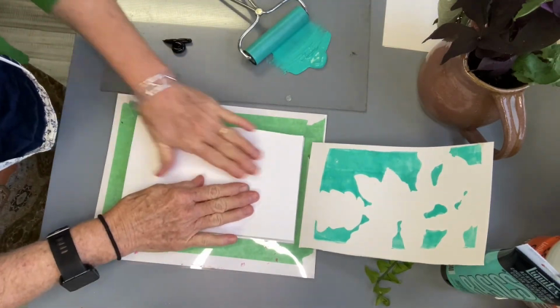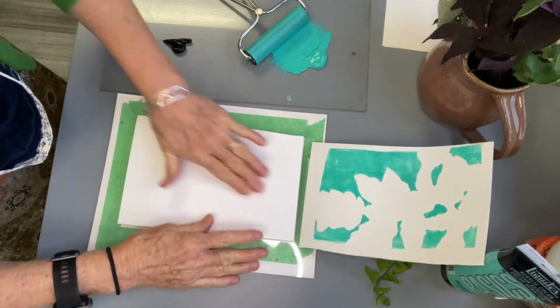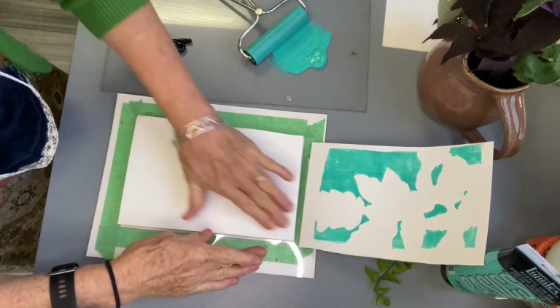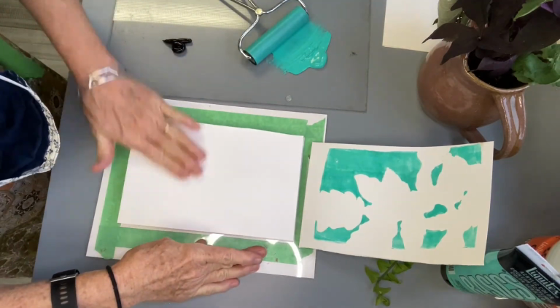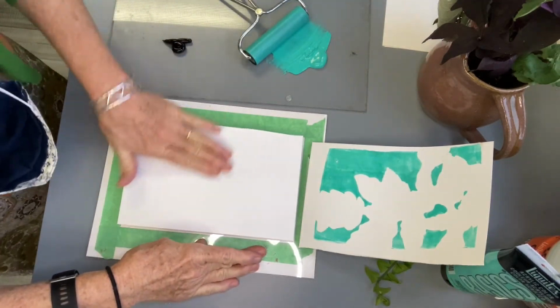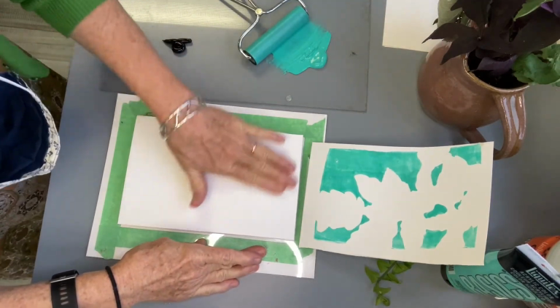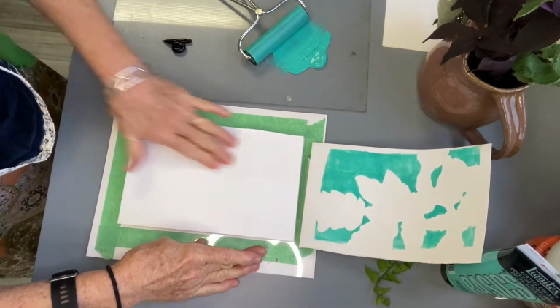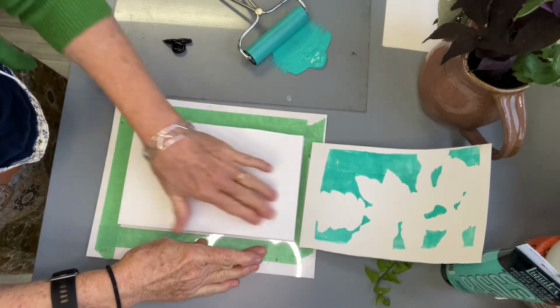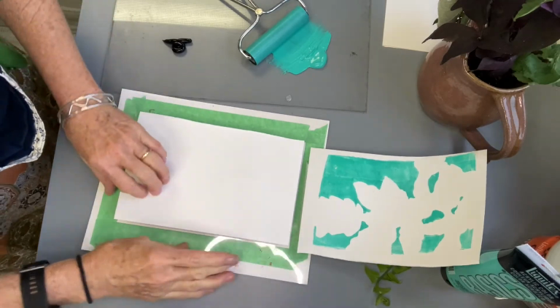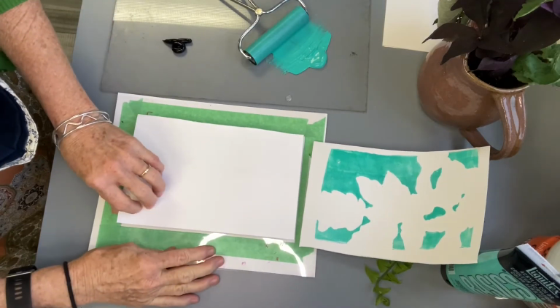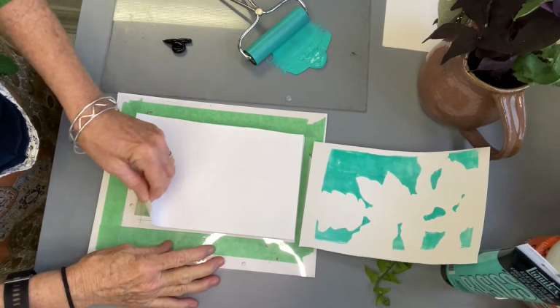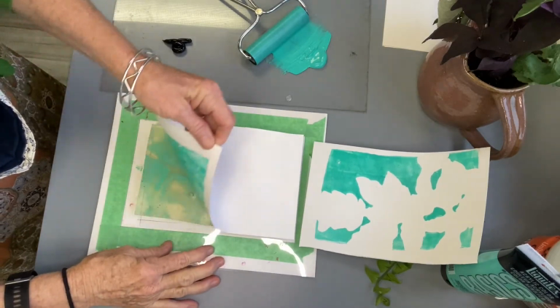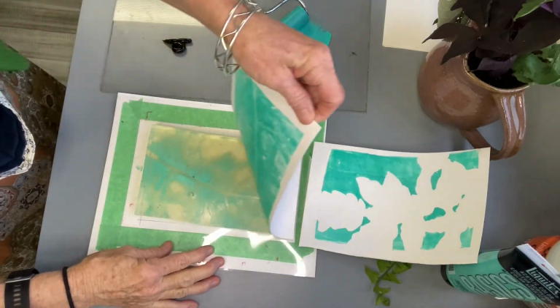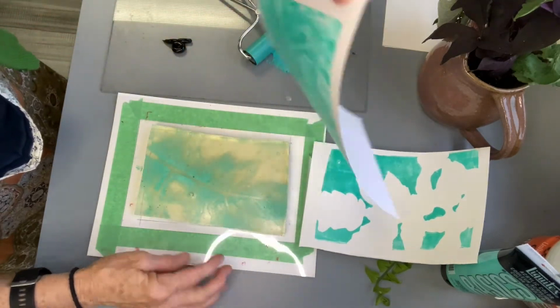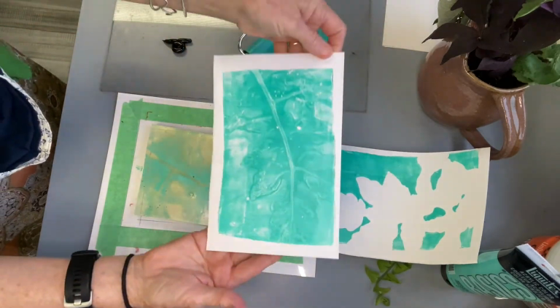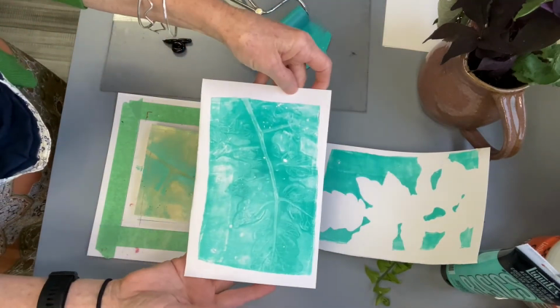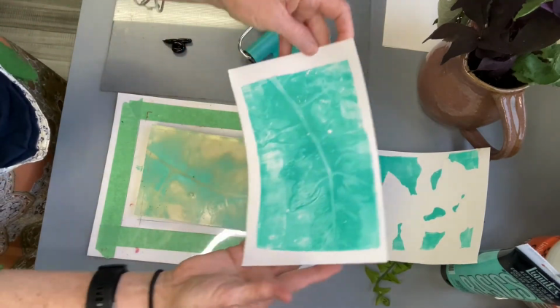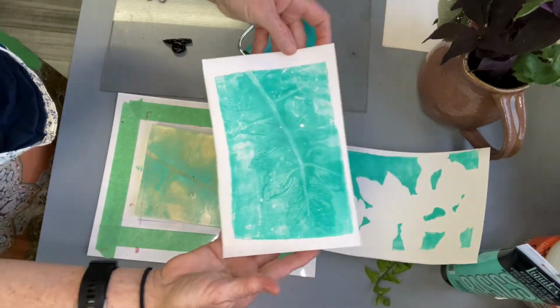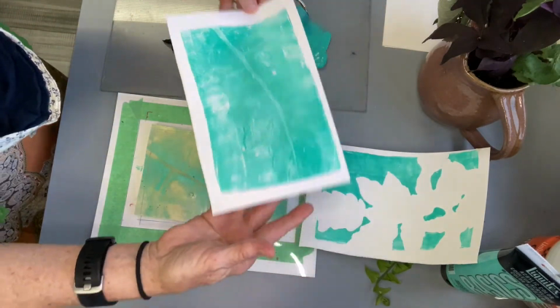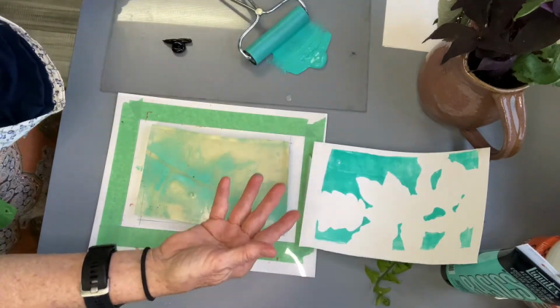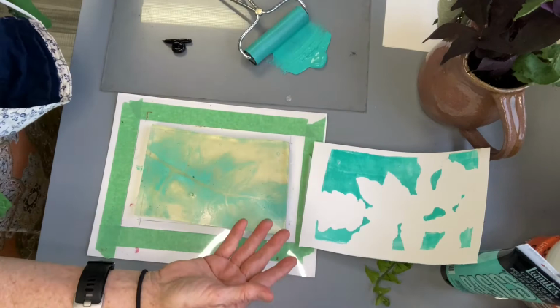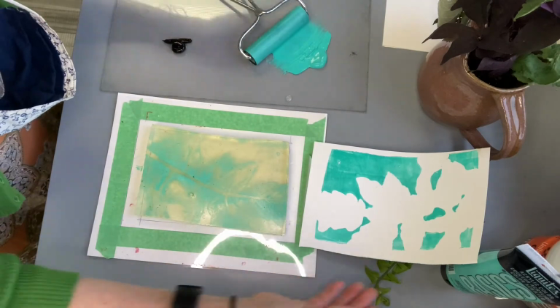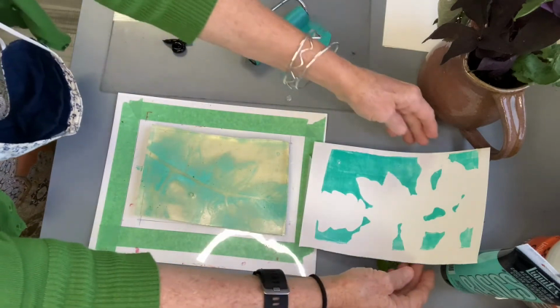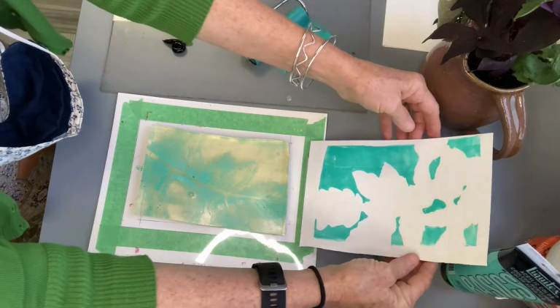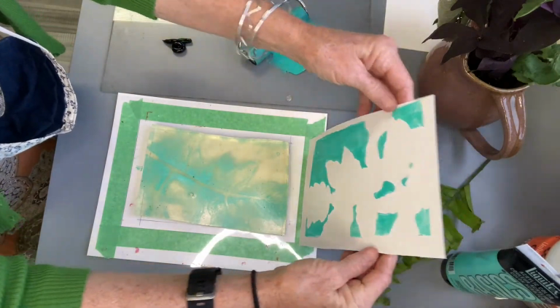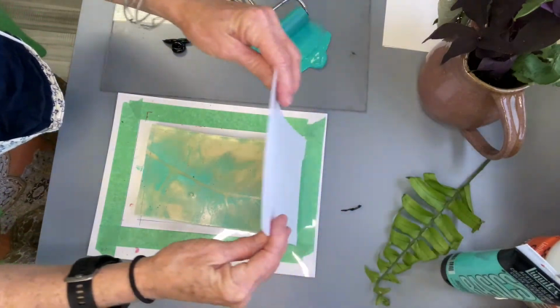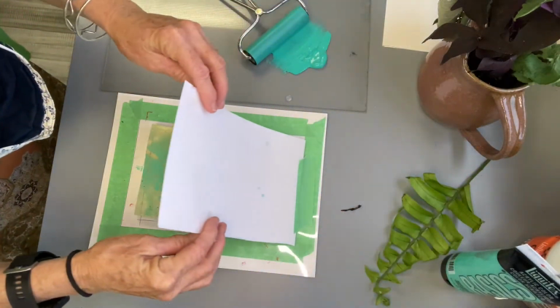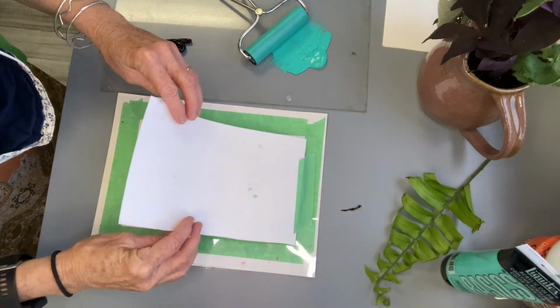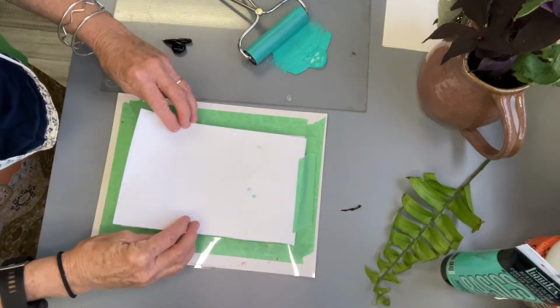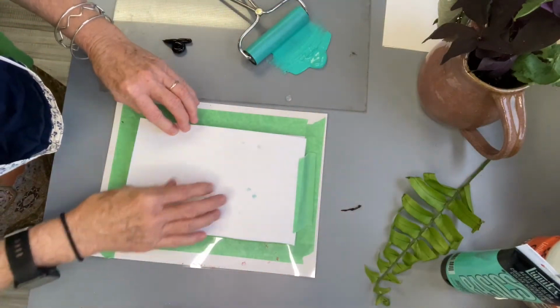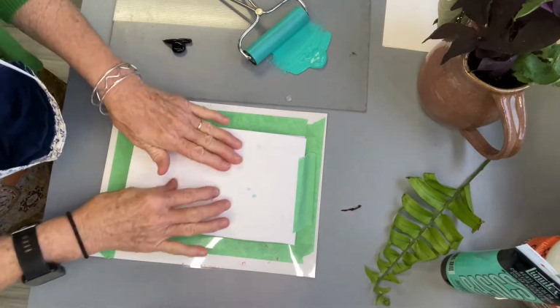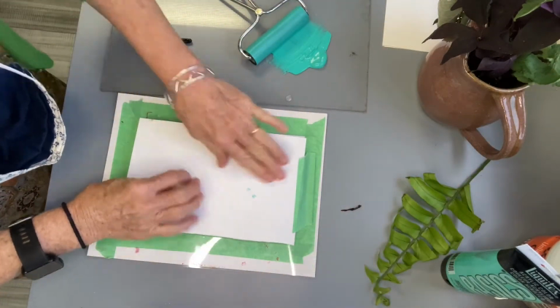There are many variations and ways to print. I like to print a couple of times before adding more paint. Sometimes the second and third pulls are actually more interesting than the first ones.